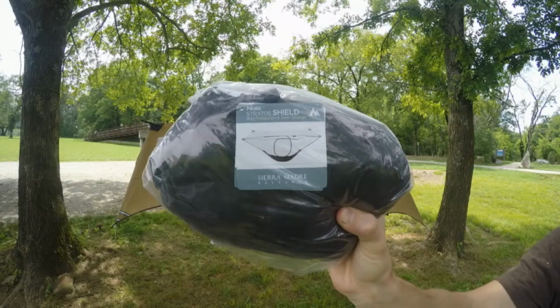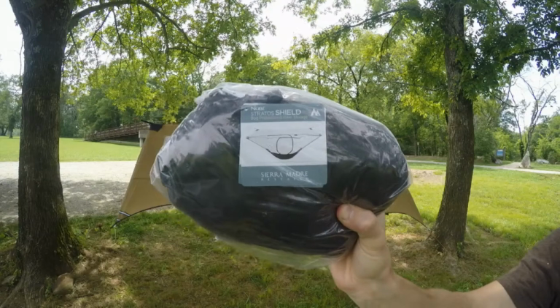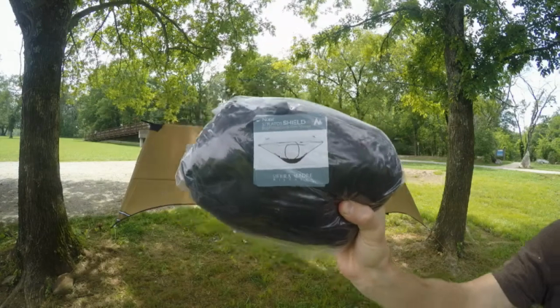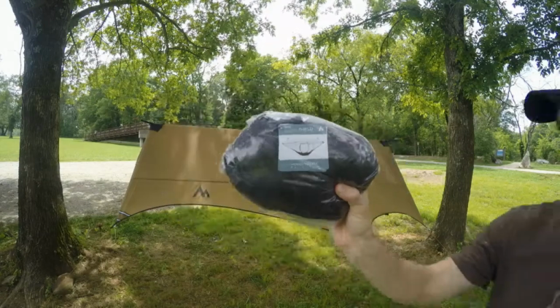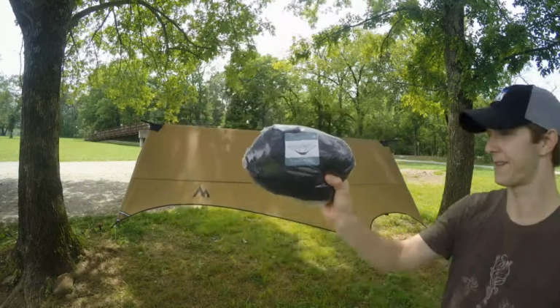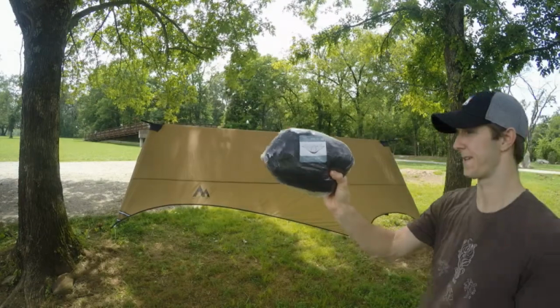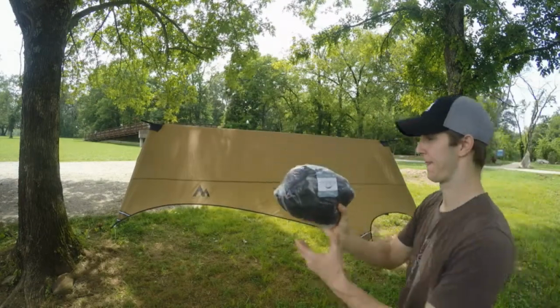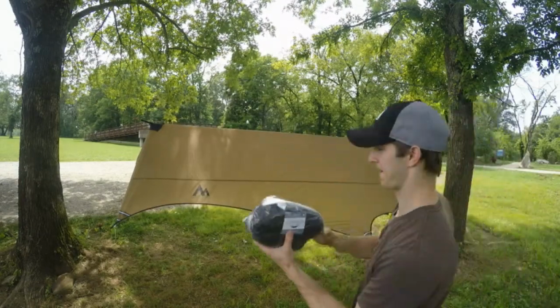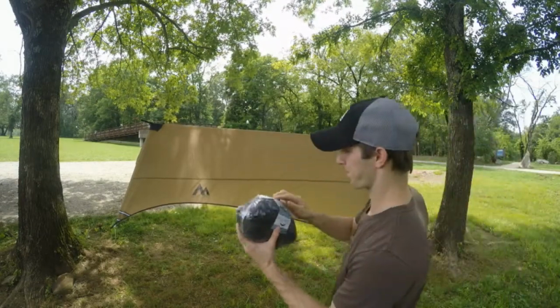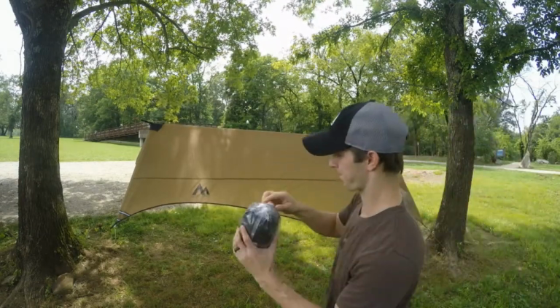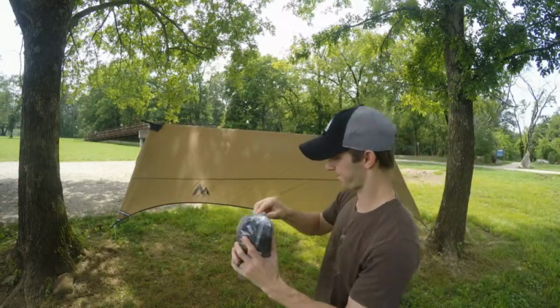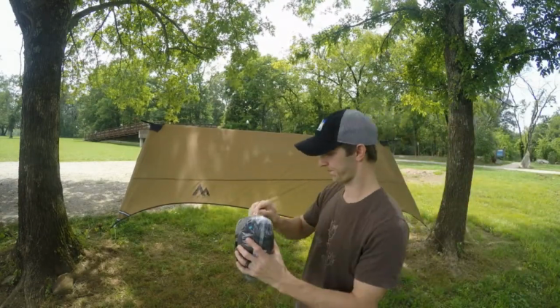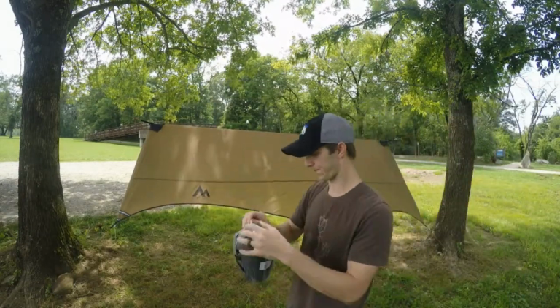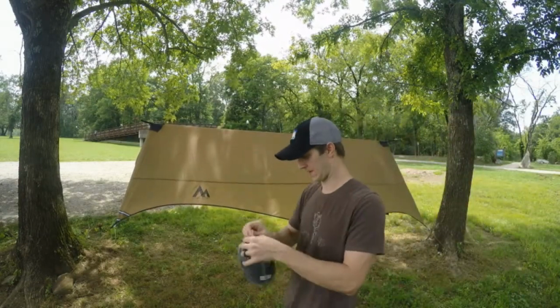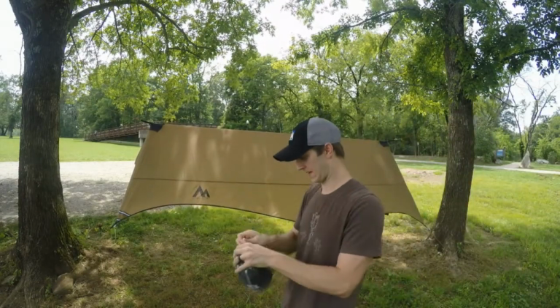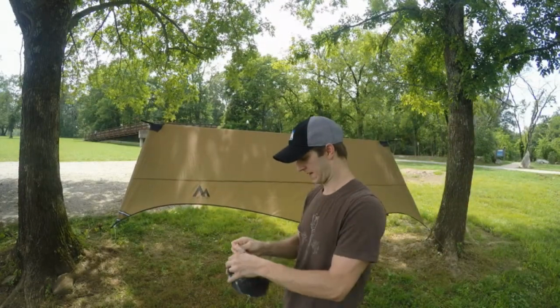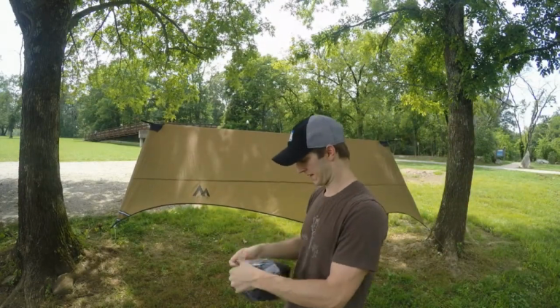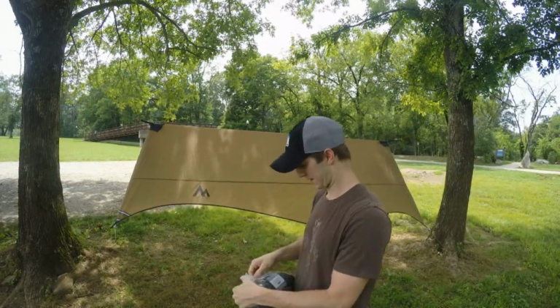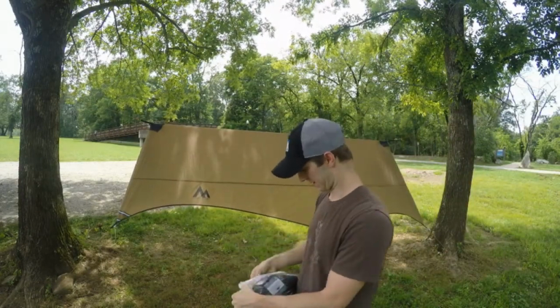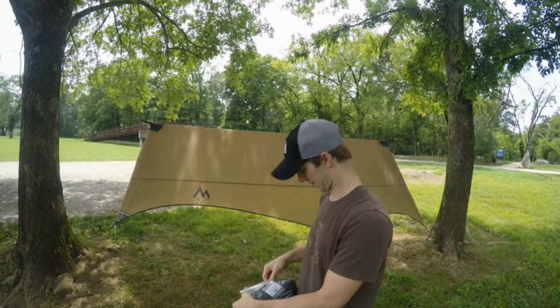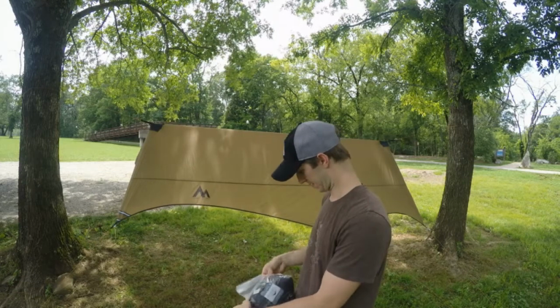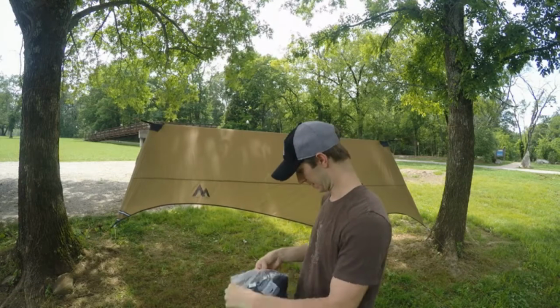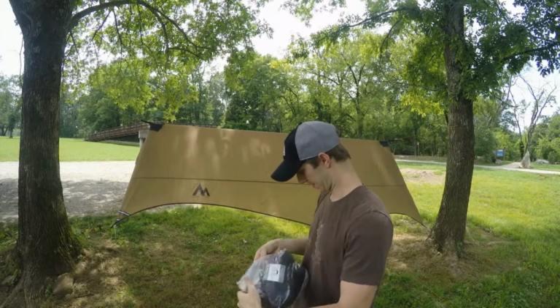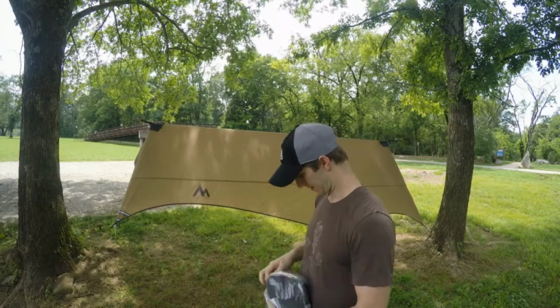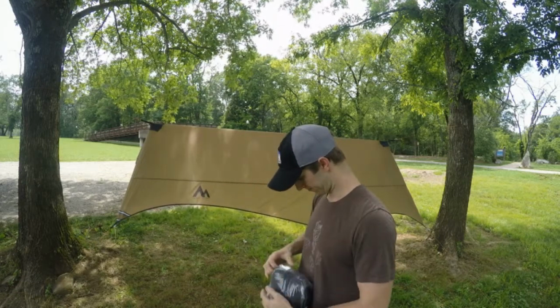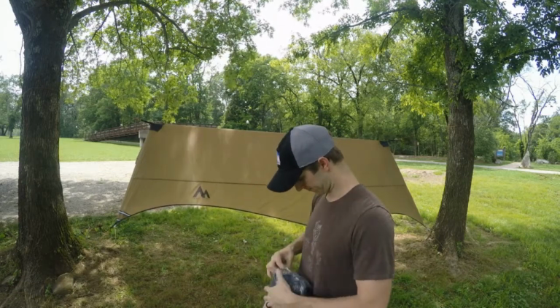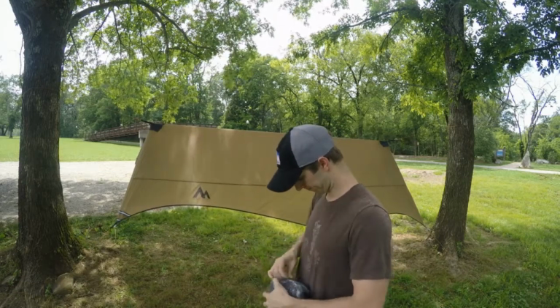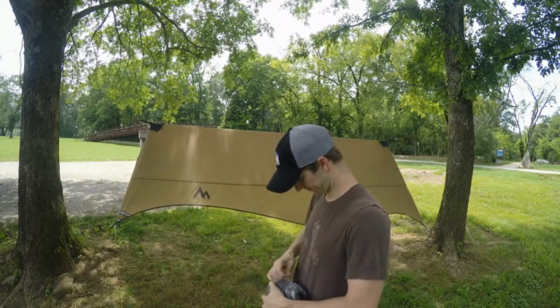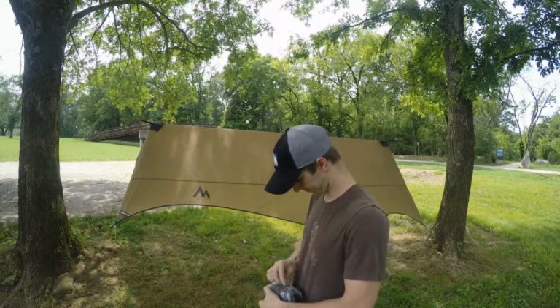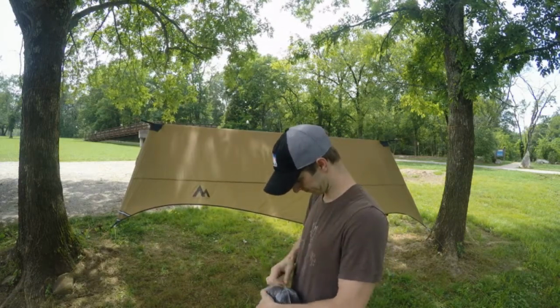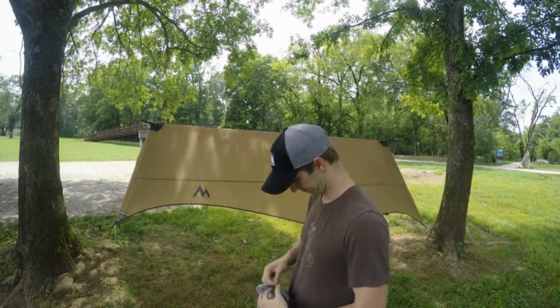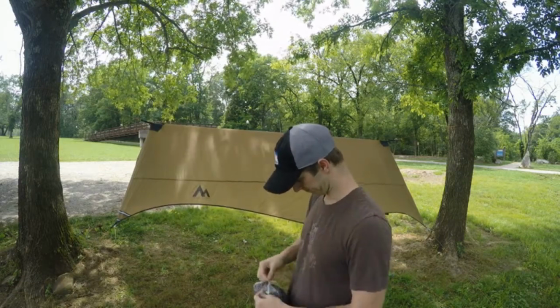Hey guys, Cleet here from Sierra Madre Research. I'm going to walk you through setting up the Stratus Shield when you already have the Stratus Fly set up.